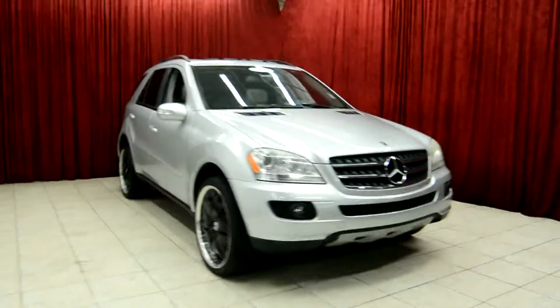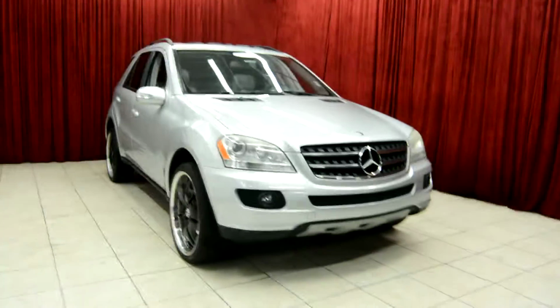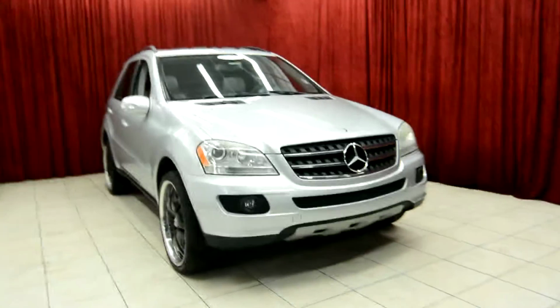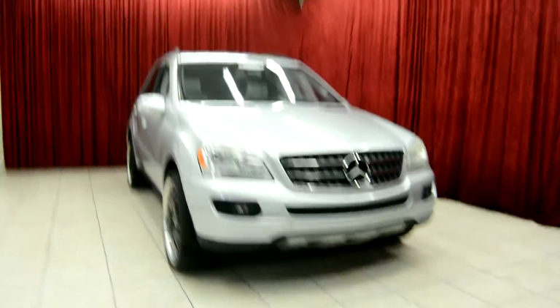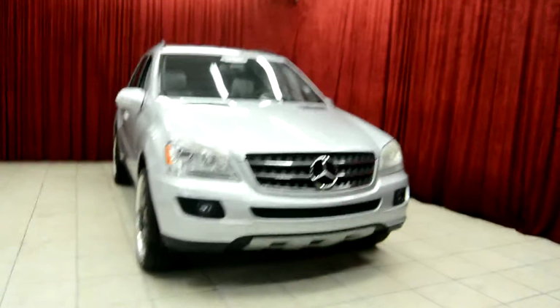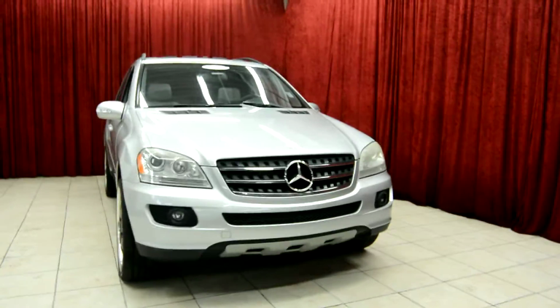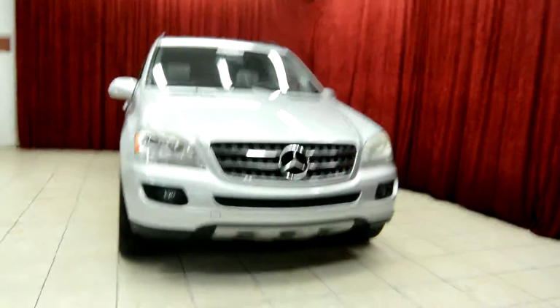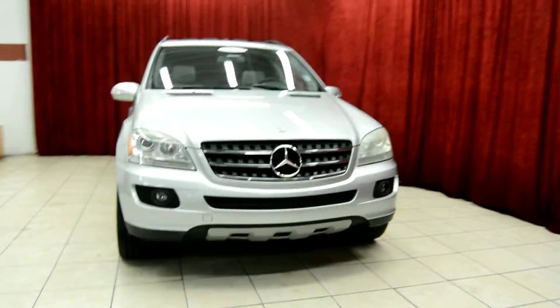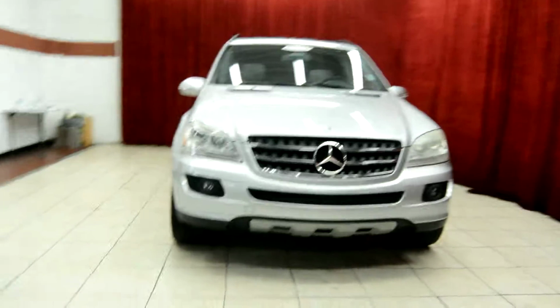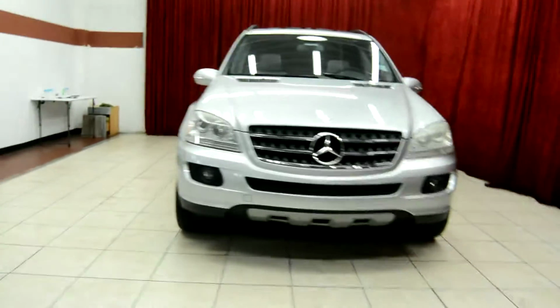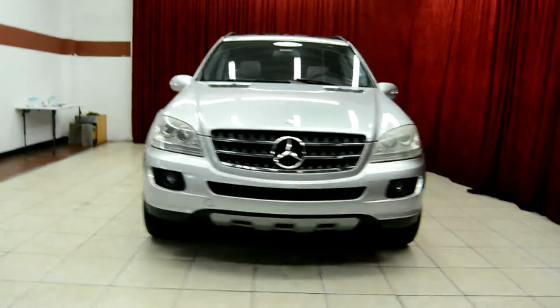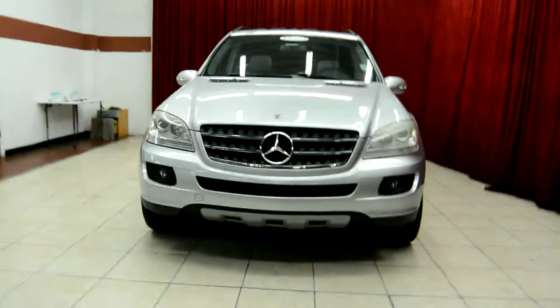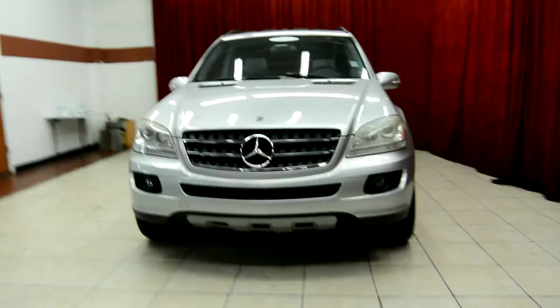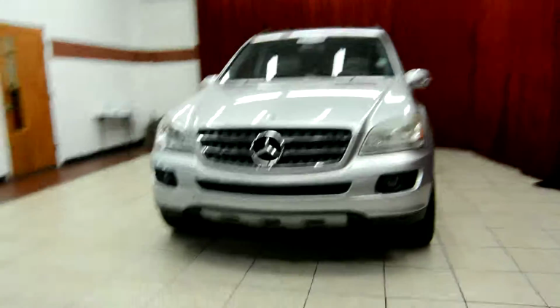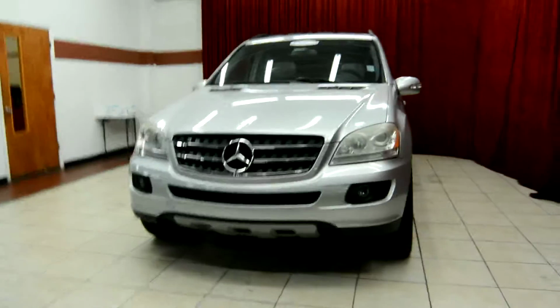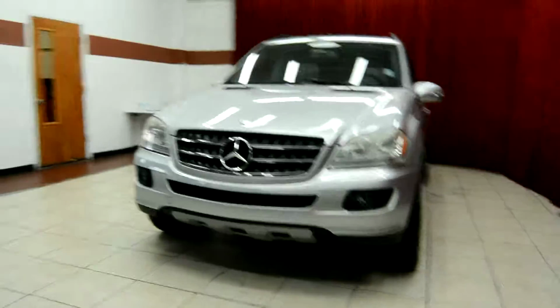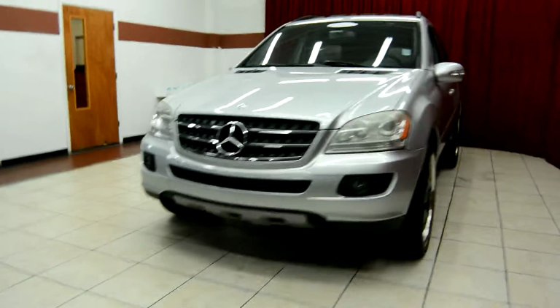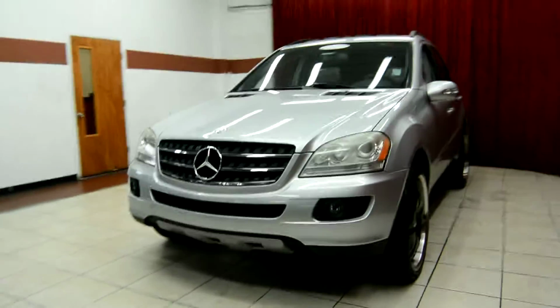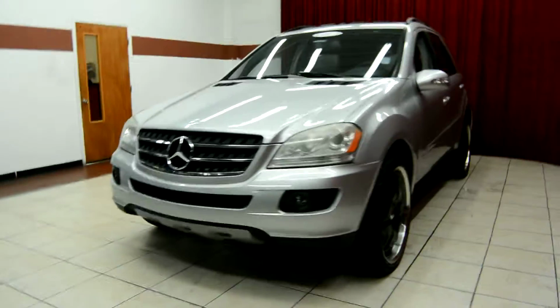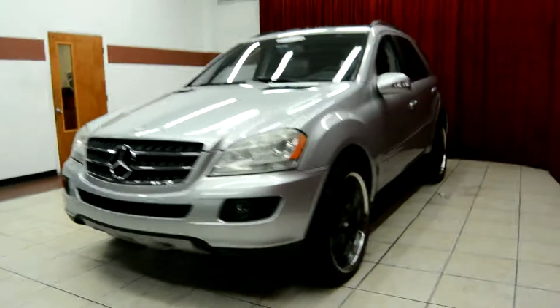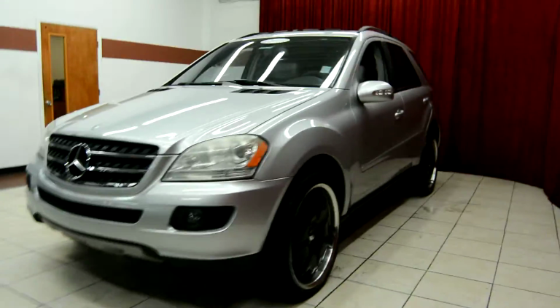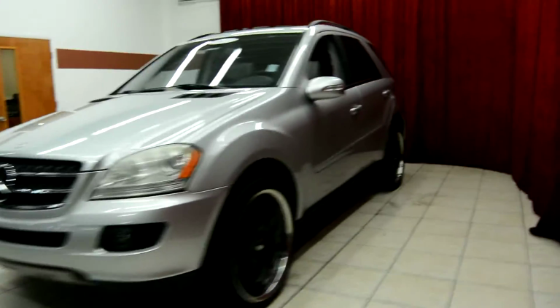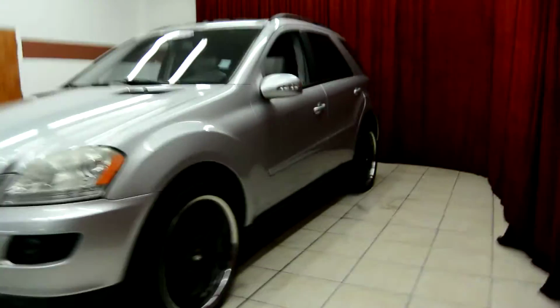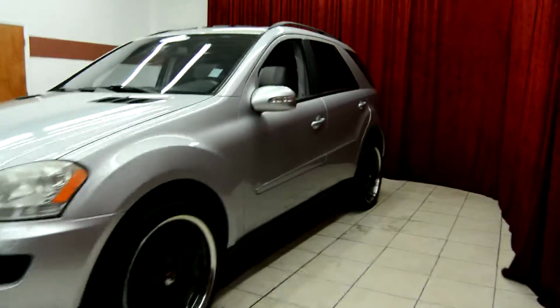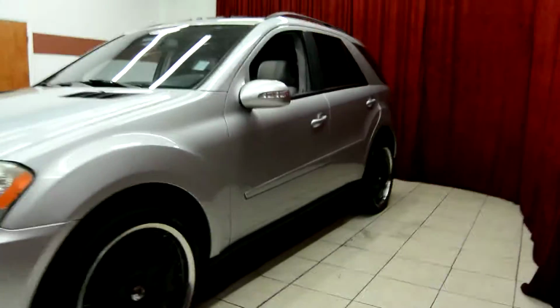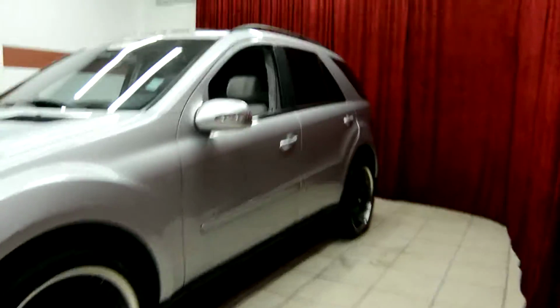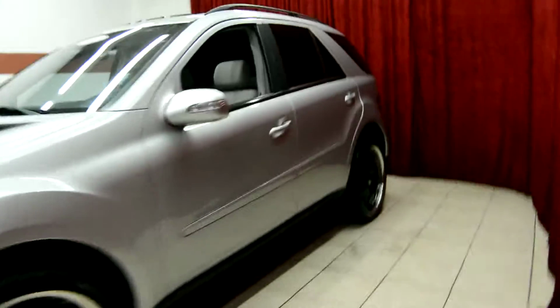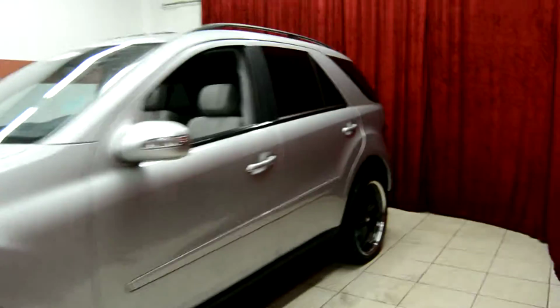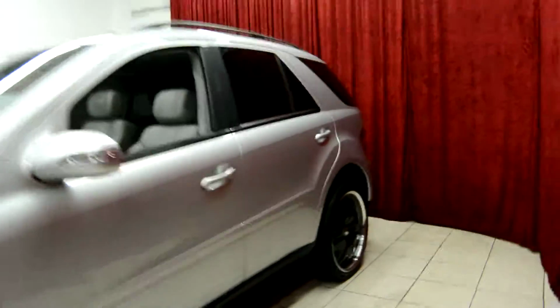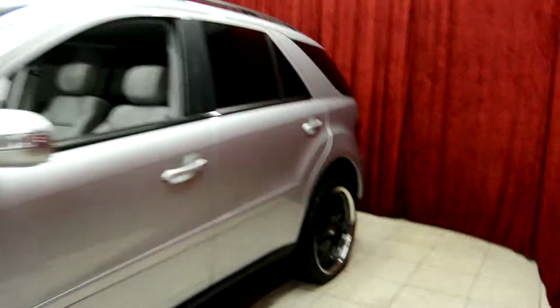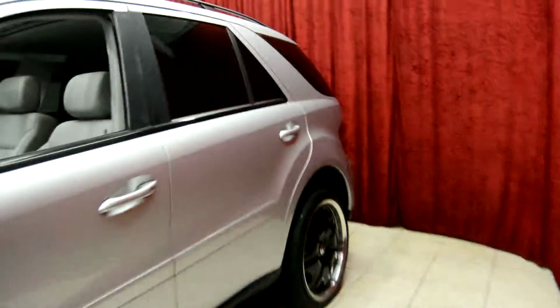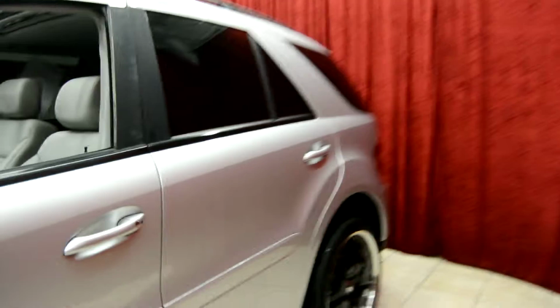Hello and welcome to Spanos Motors. Today we take a look at the 2007 Mercedes ML320. This vehicle comes equipped with many premium features, so let's take a look at it today.